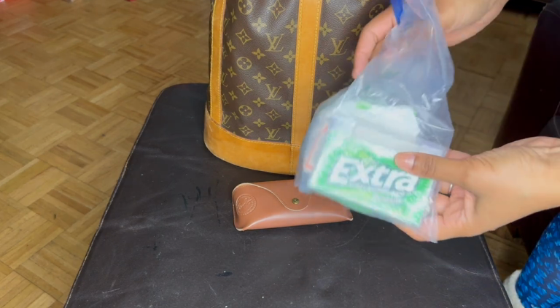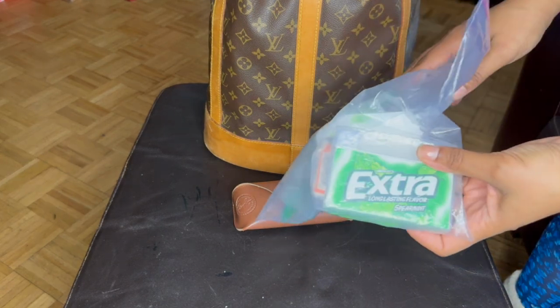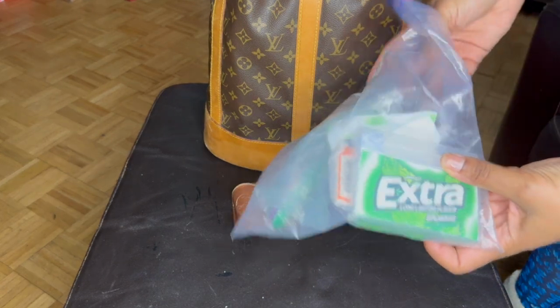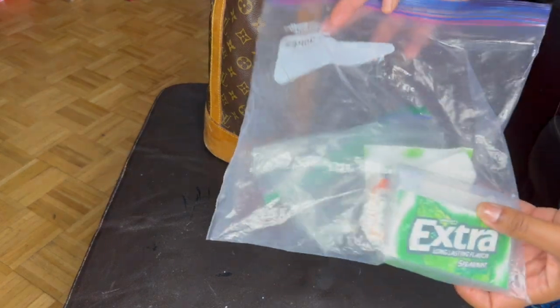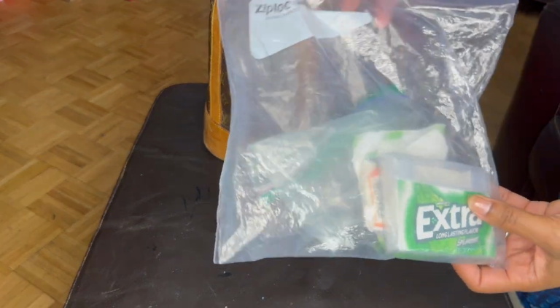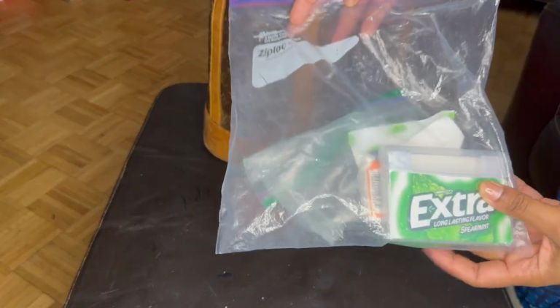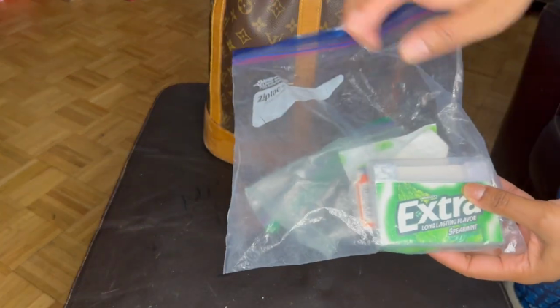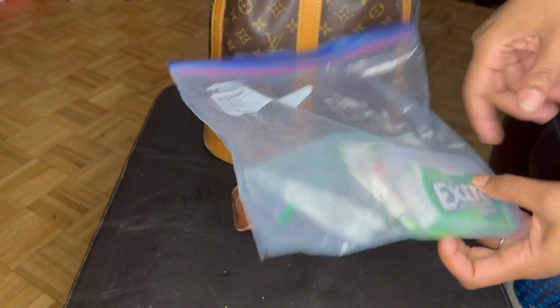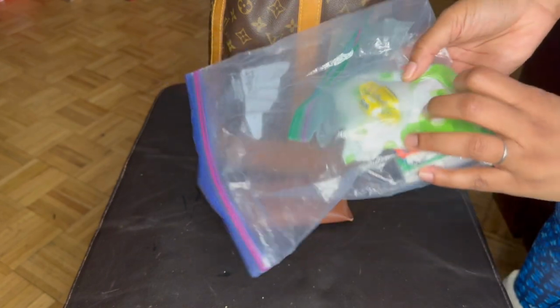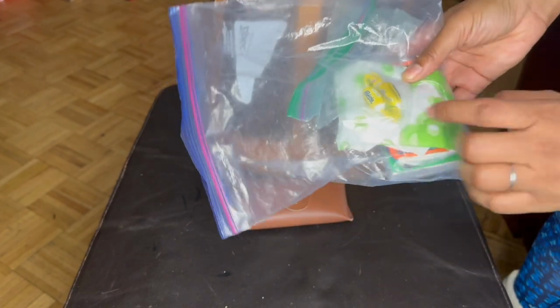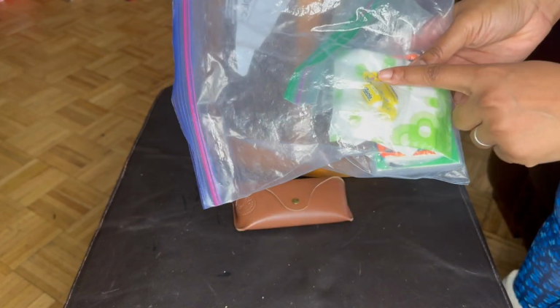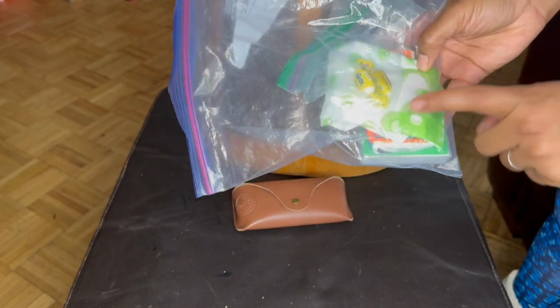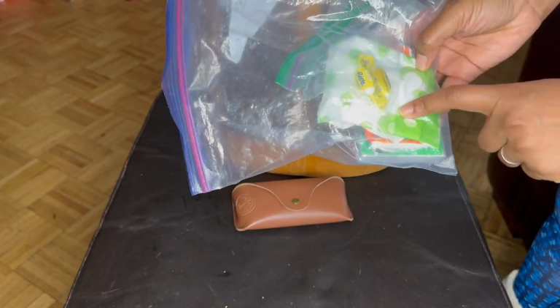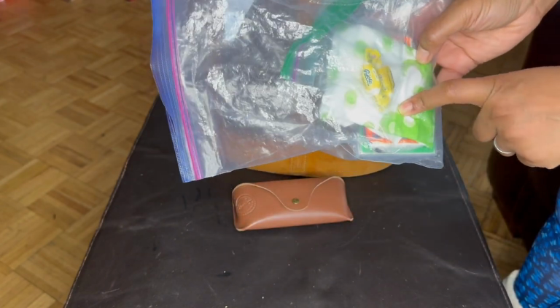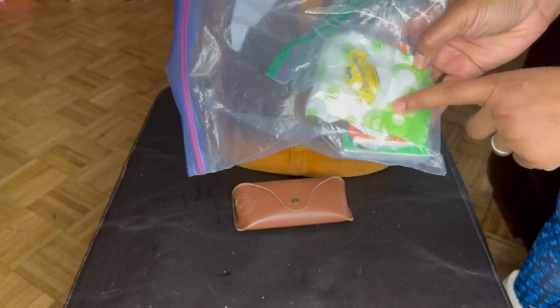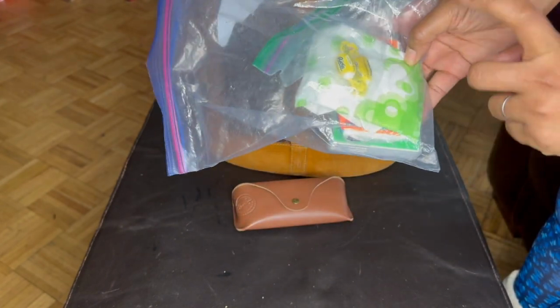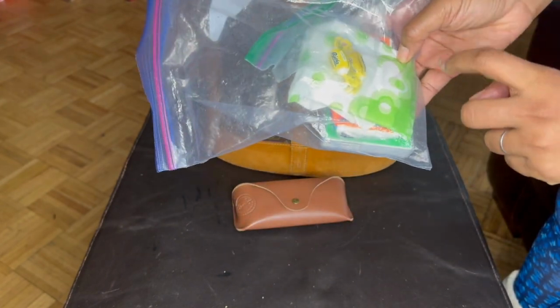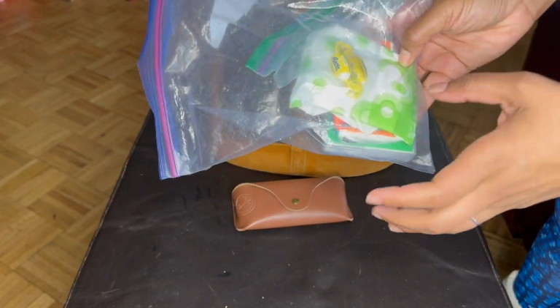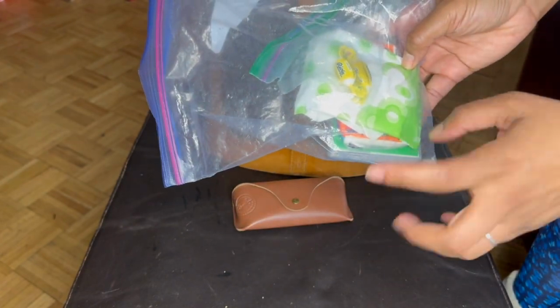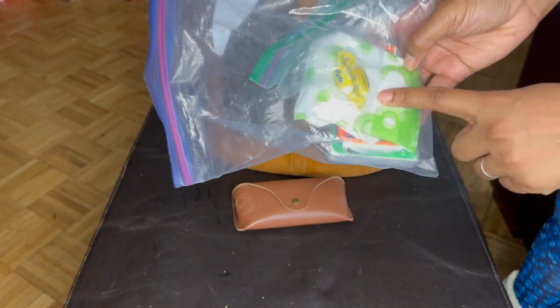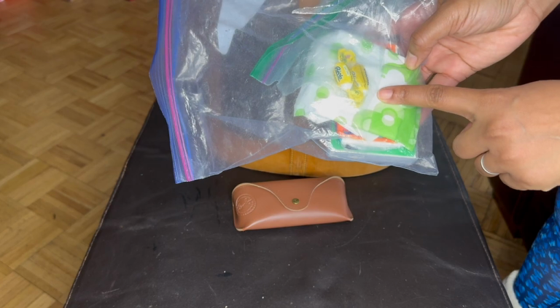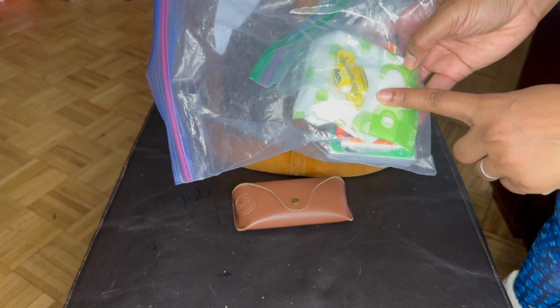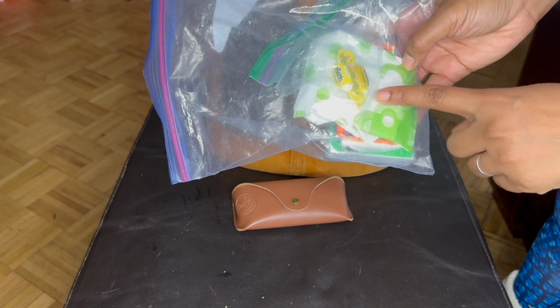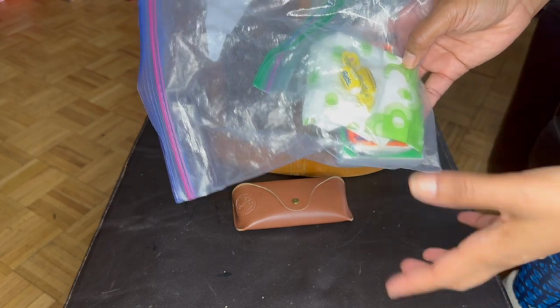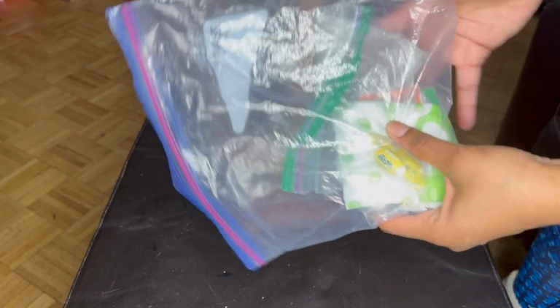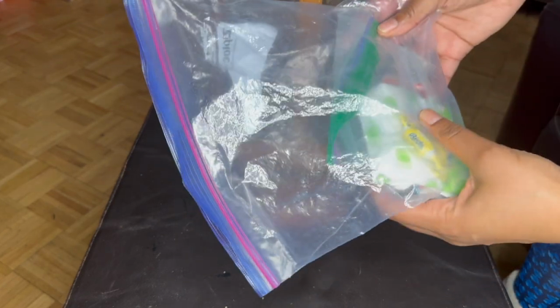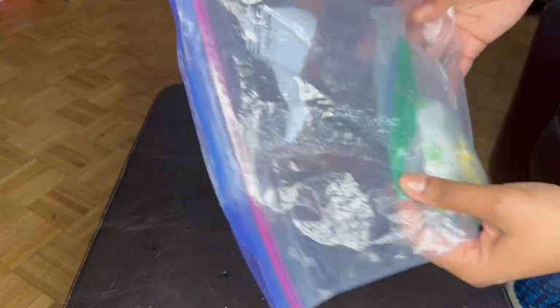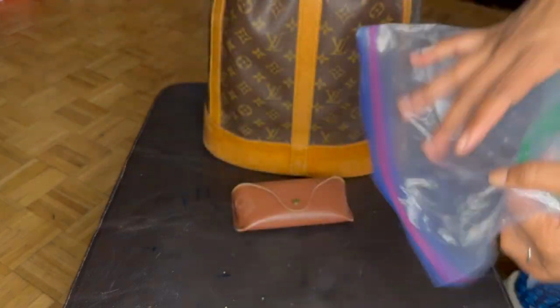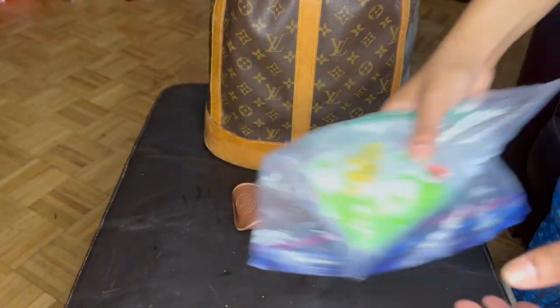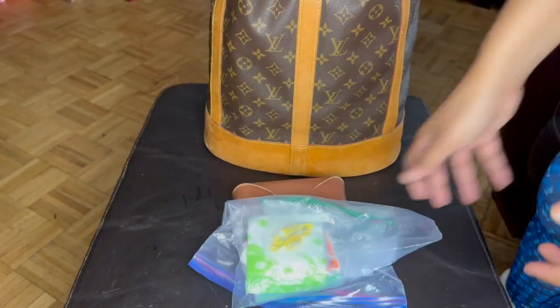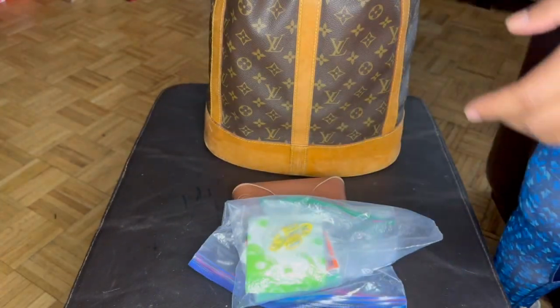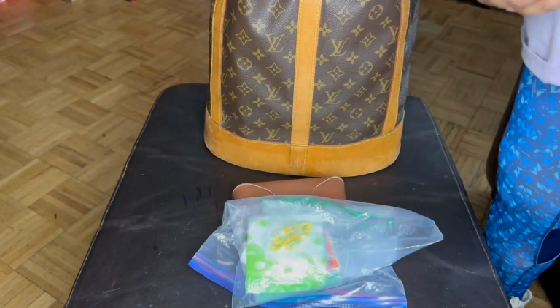This is just my care package — extra Ricola, panty liners, tissue, things like that. So that's that.